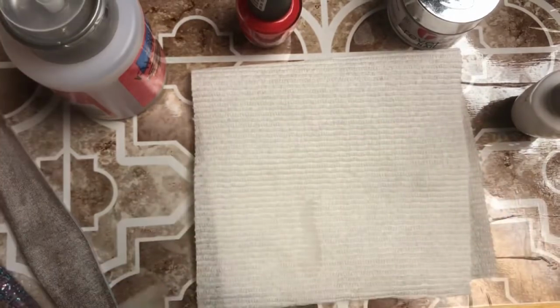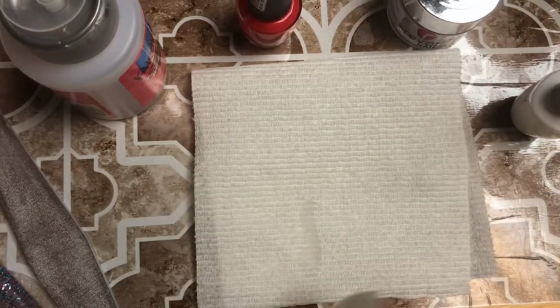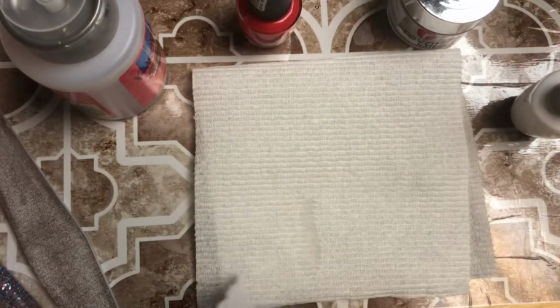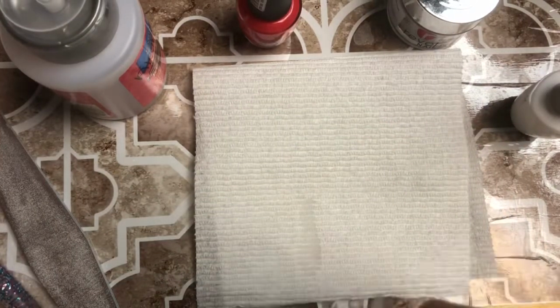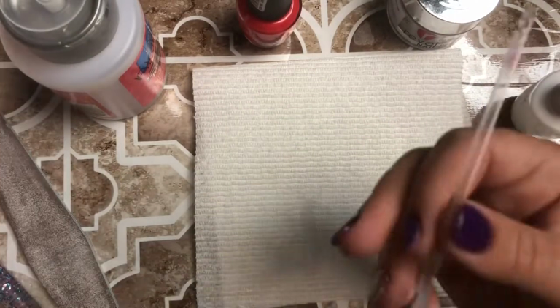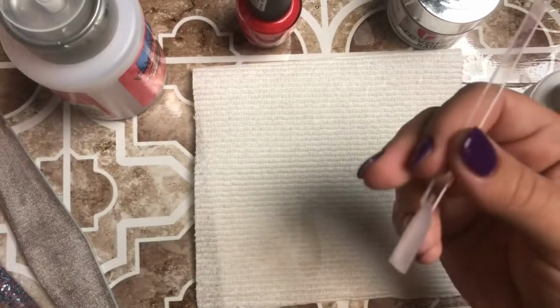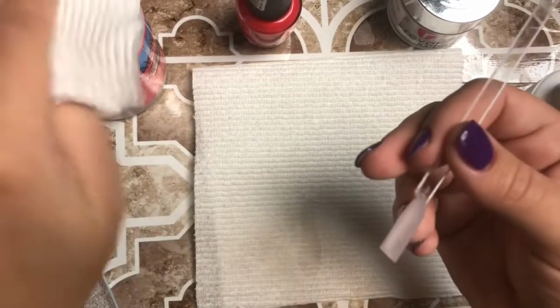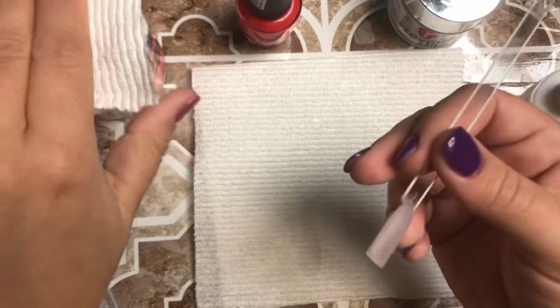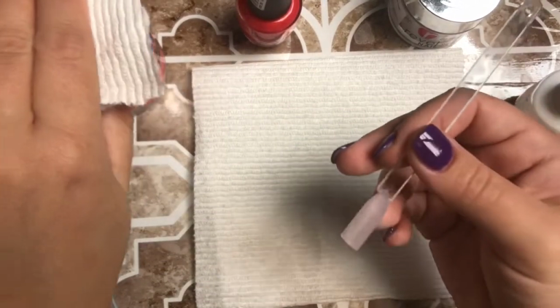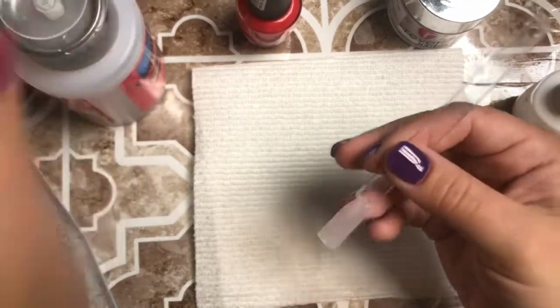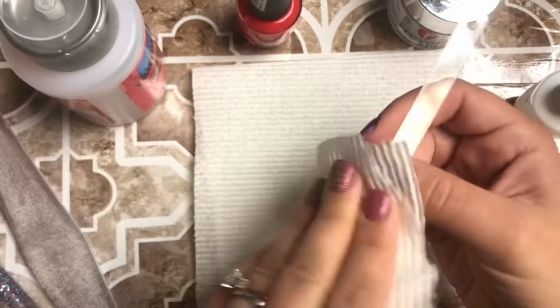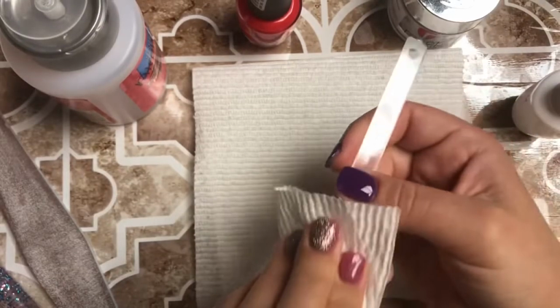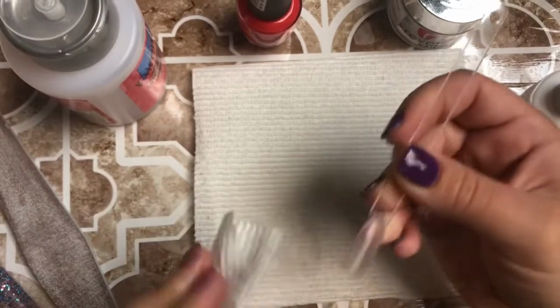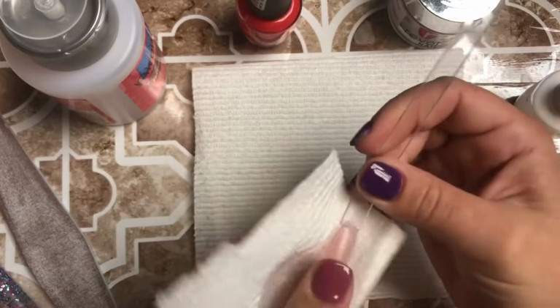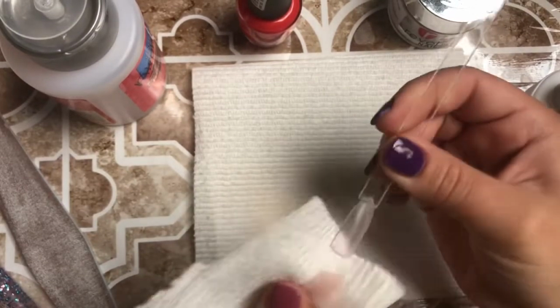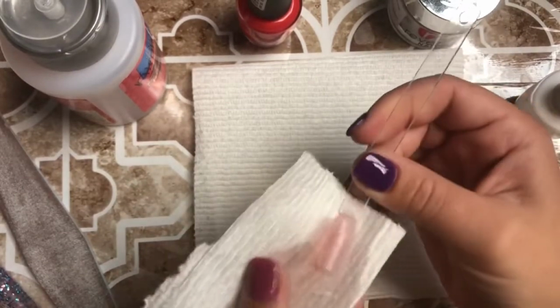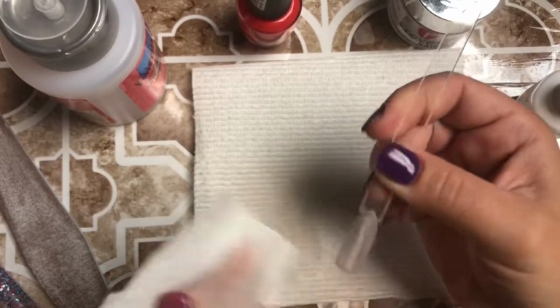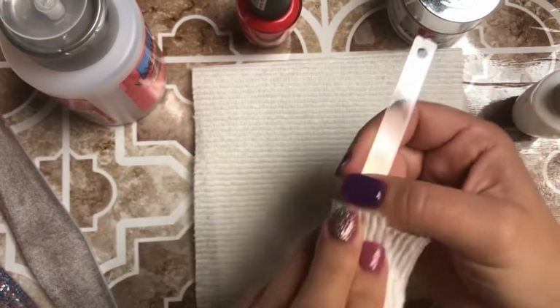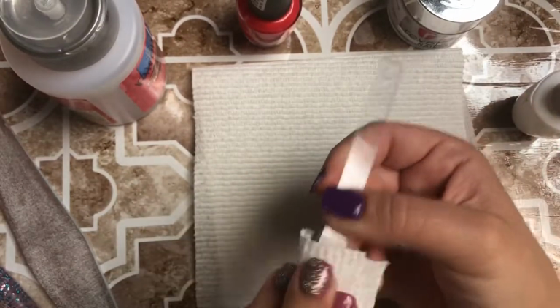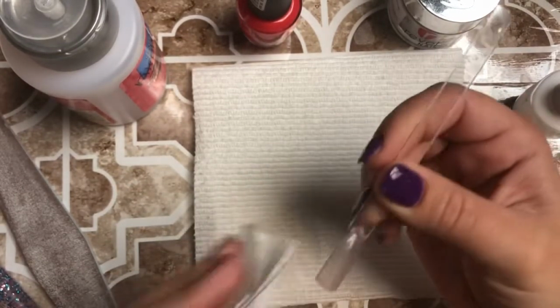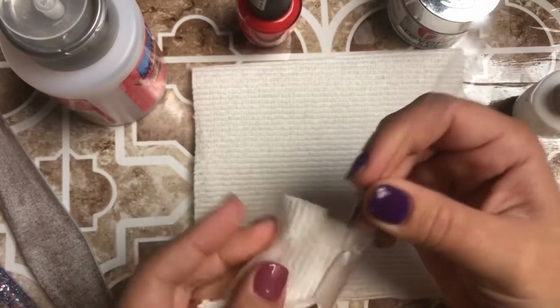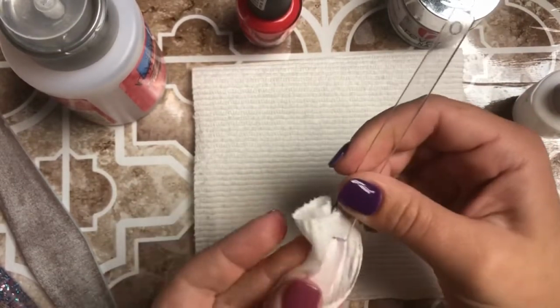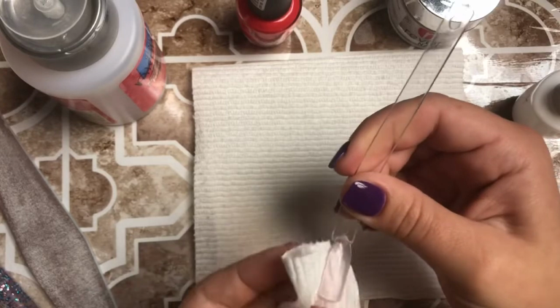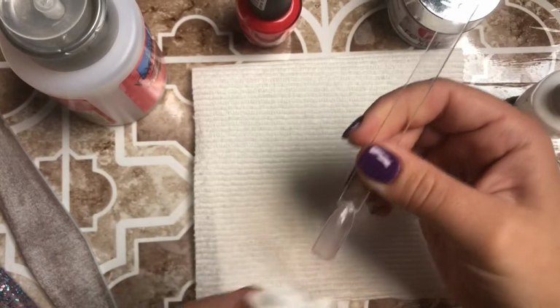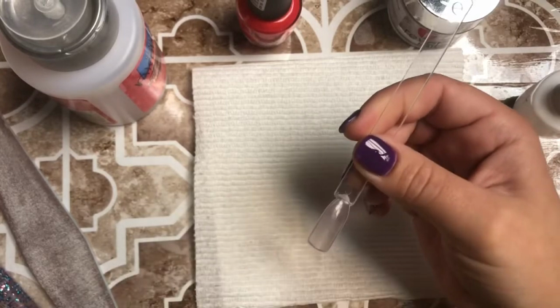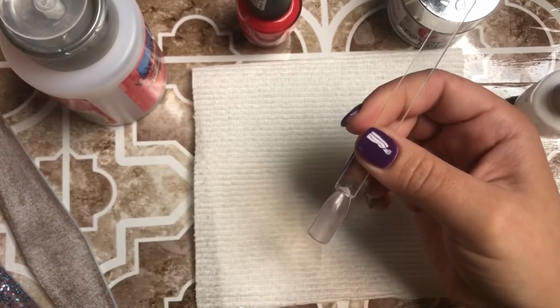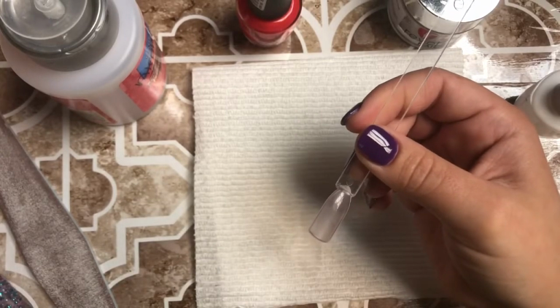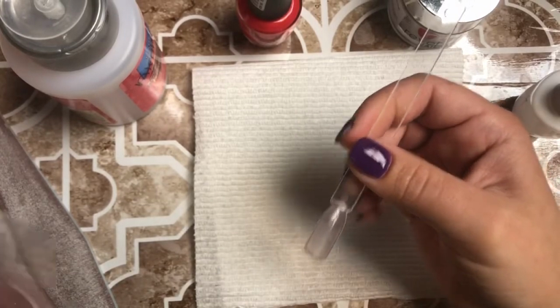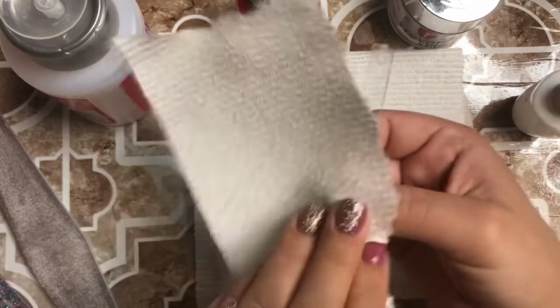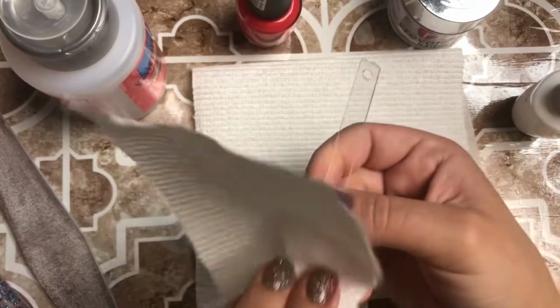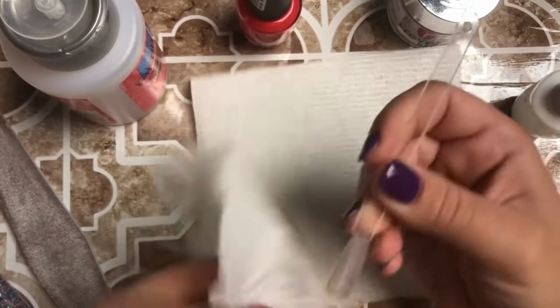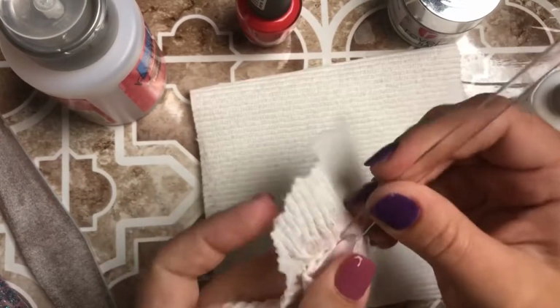Now I'm just going to take a piece of paper towel with a little bit of alcohol and just clean the dust off. When I do this on myself I would just go wash my hands — just water — and dry them really well.